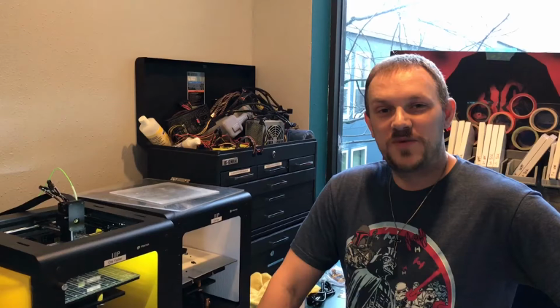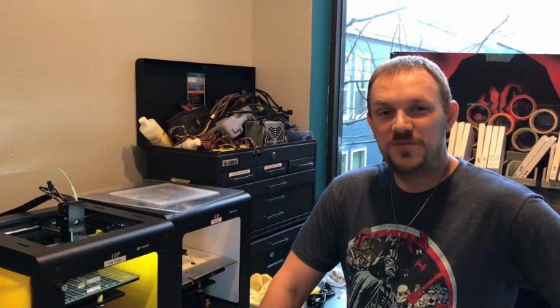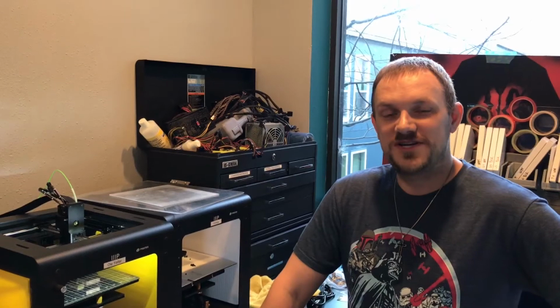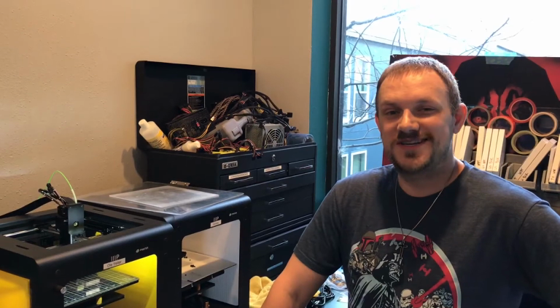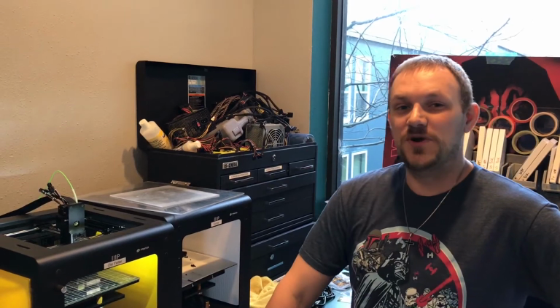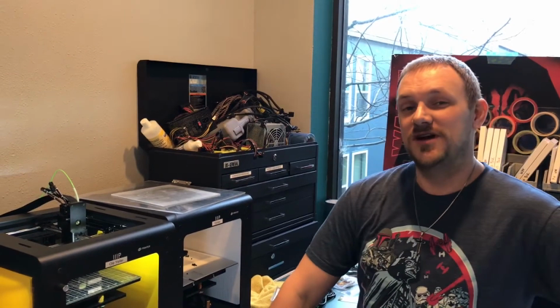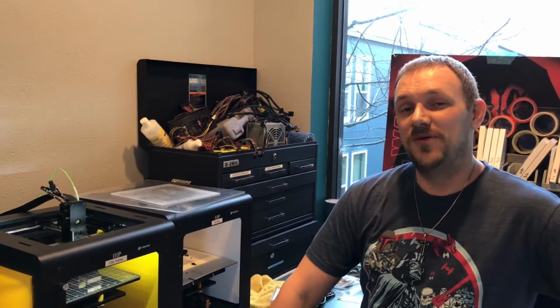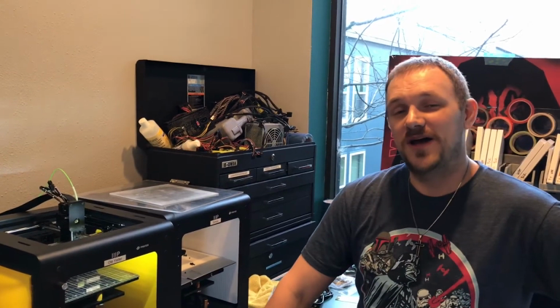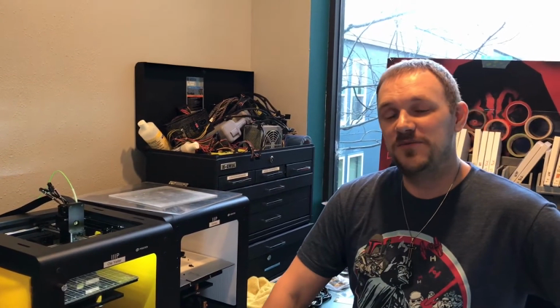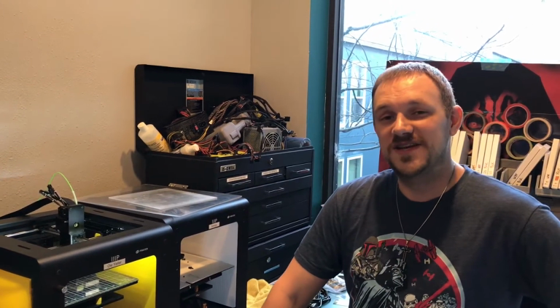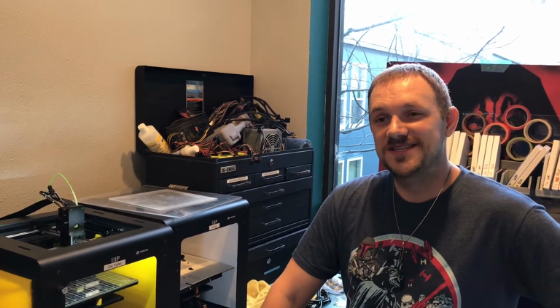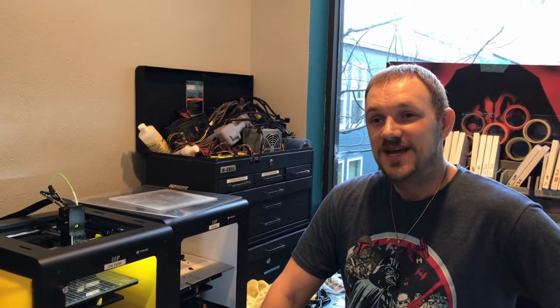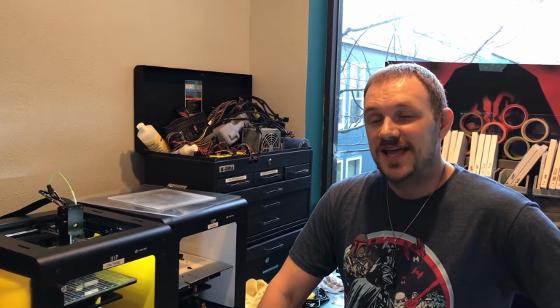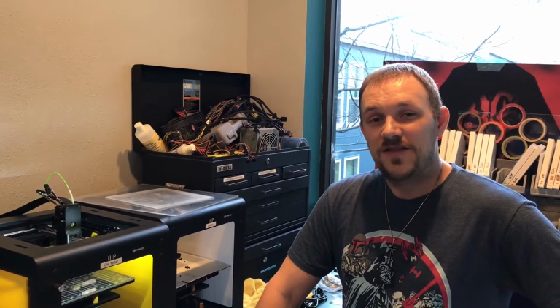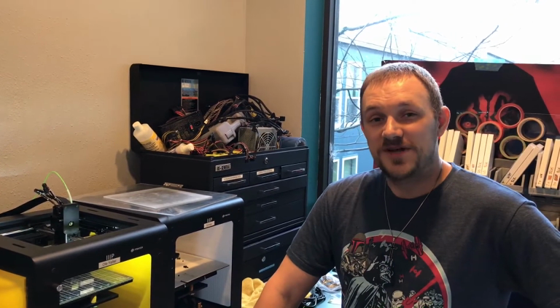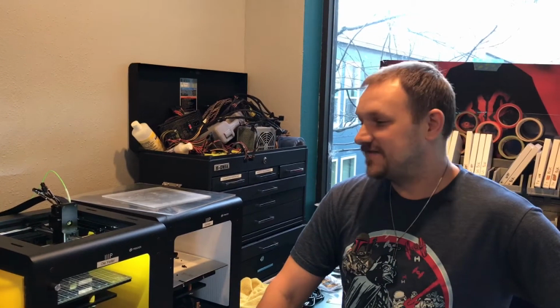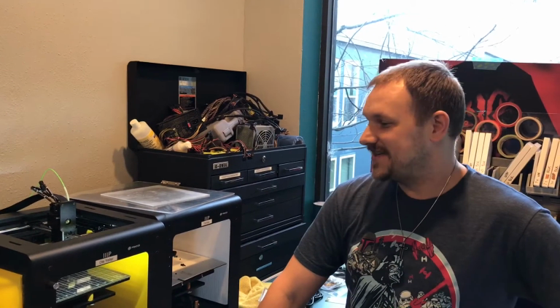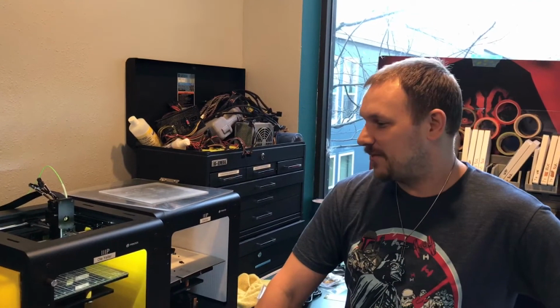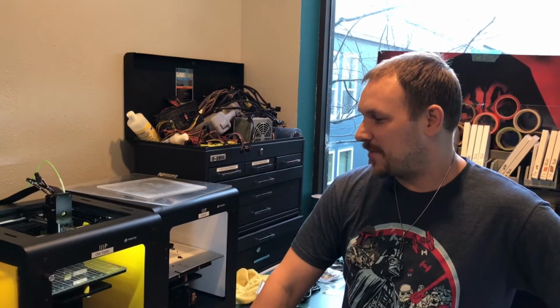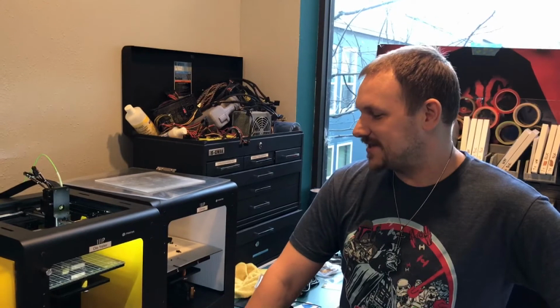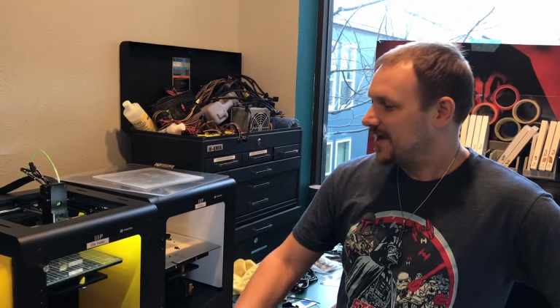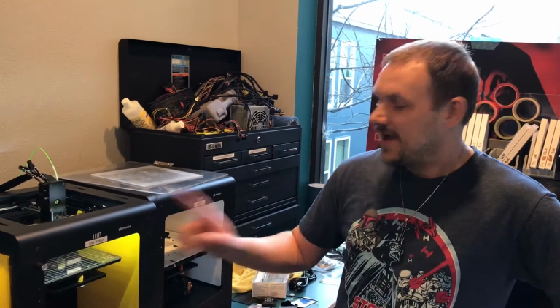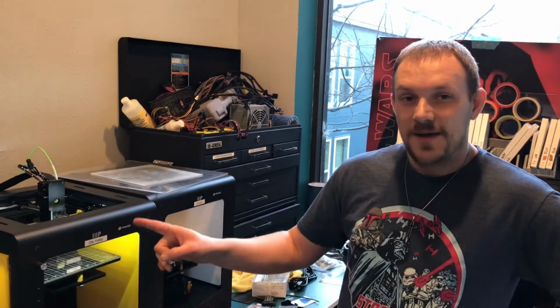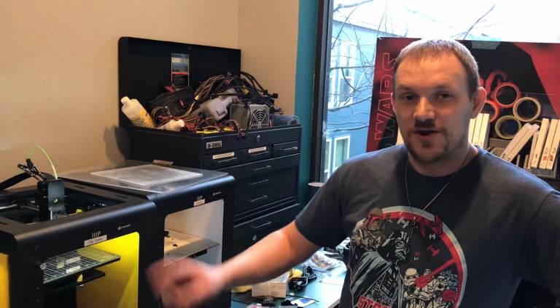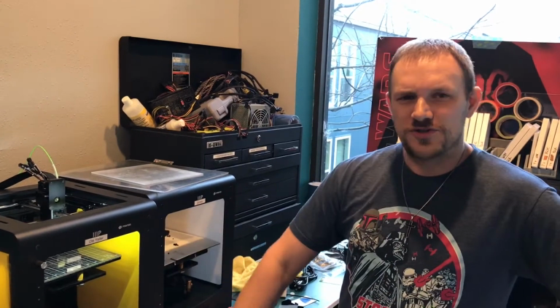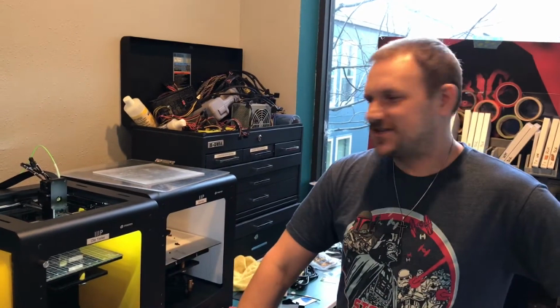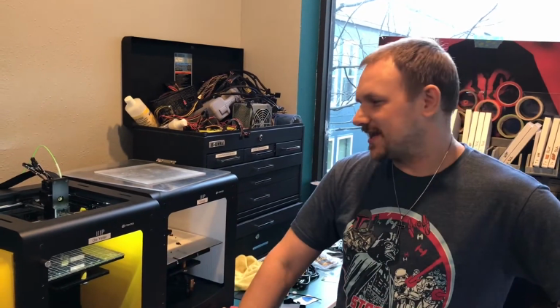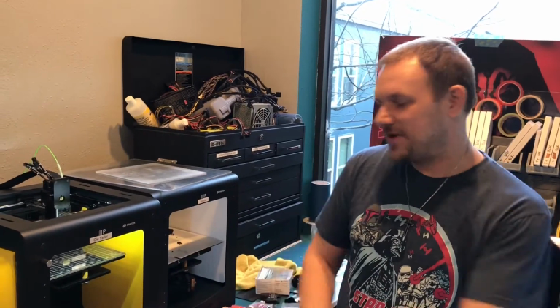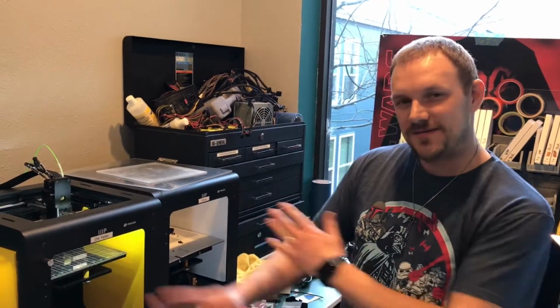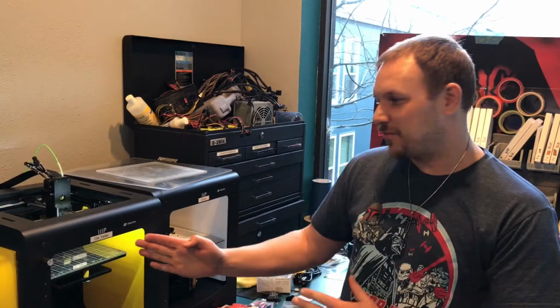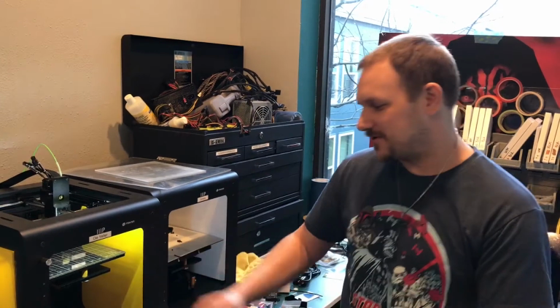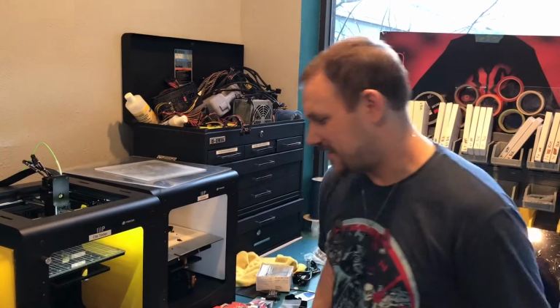BrainwaveComputers here, and today we're going to talk about how we fixed and are in the process of fixing our Monoprice Maker Ultimate Select Premium printer.